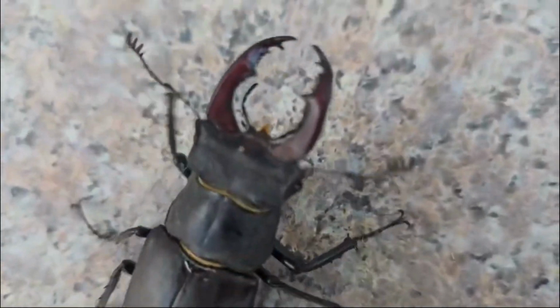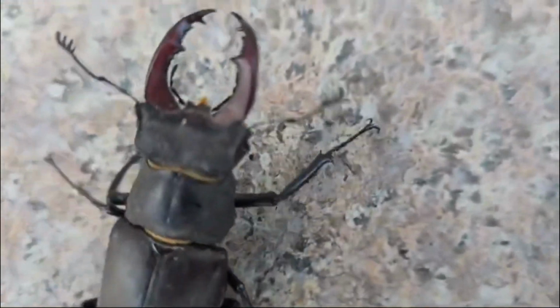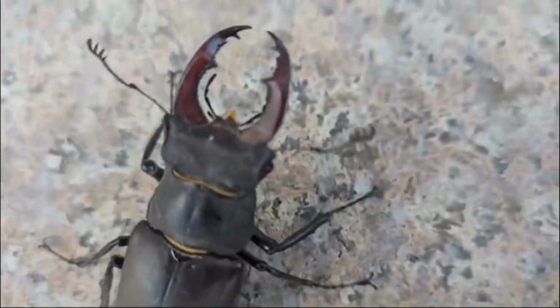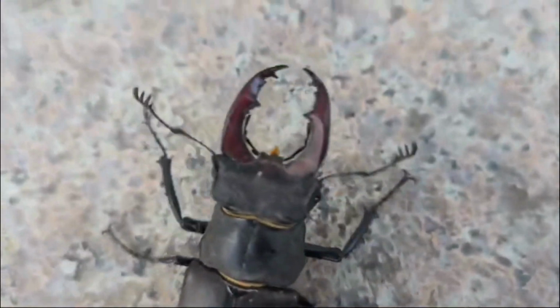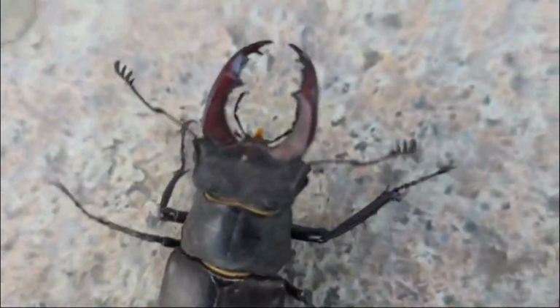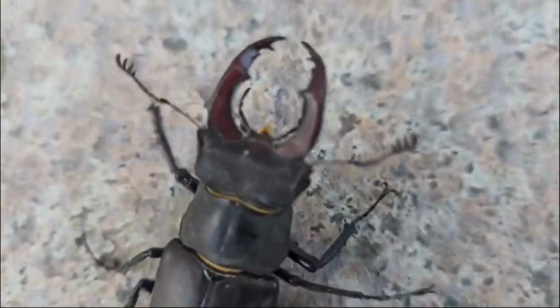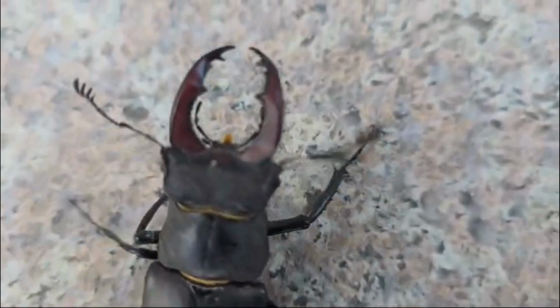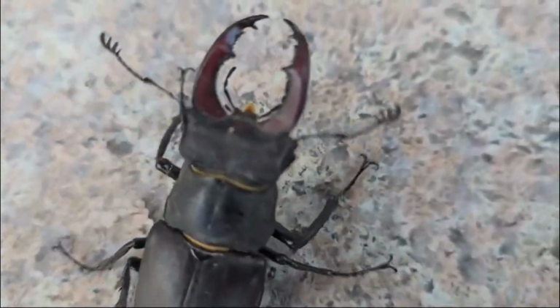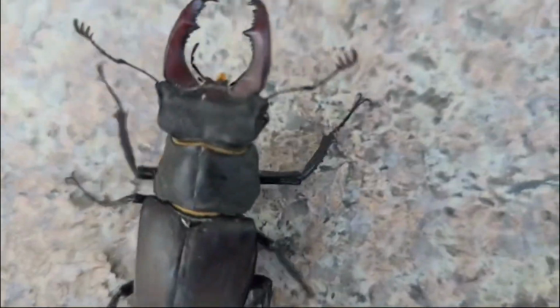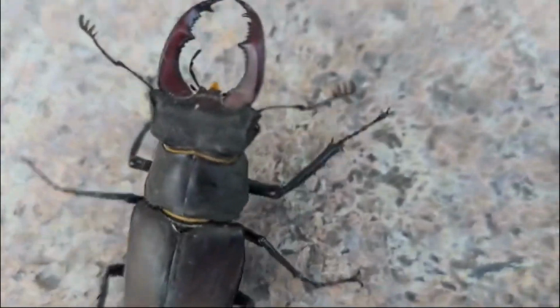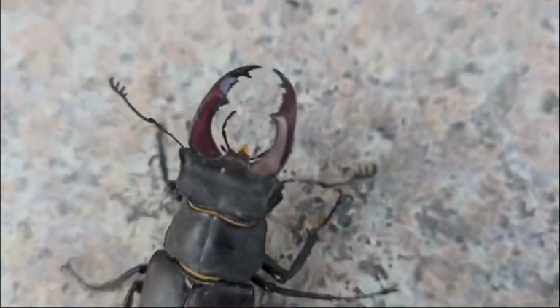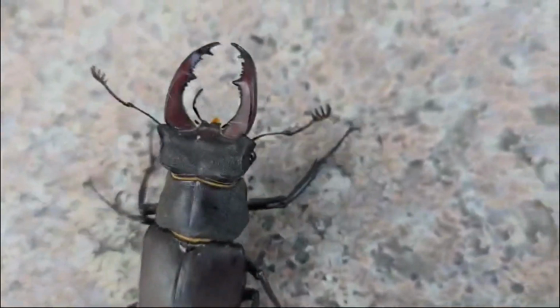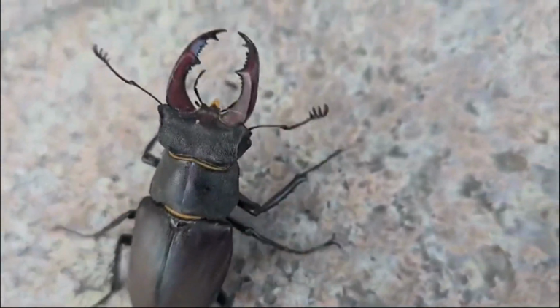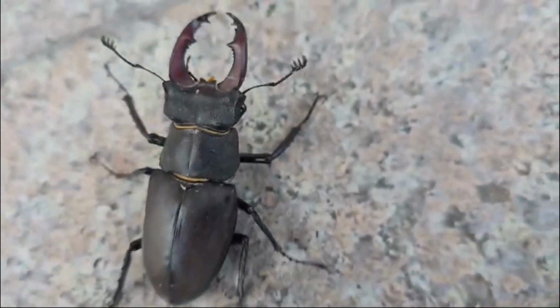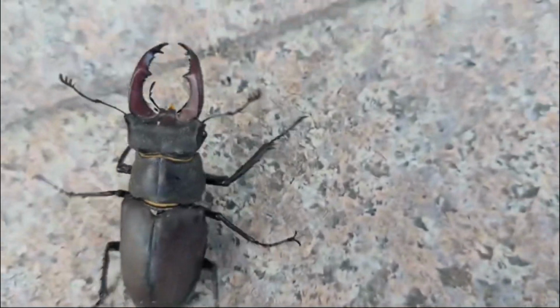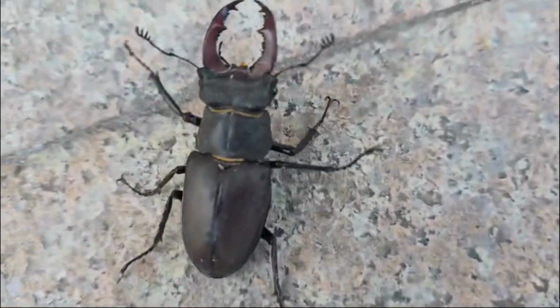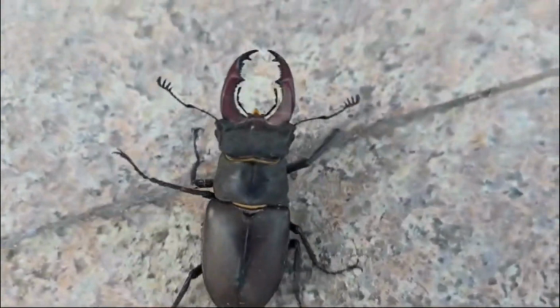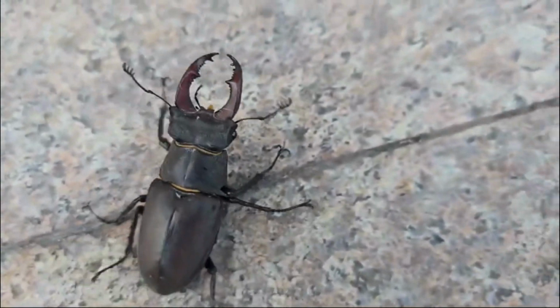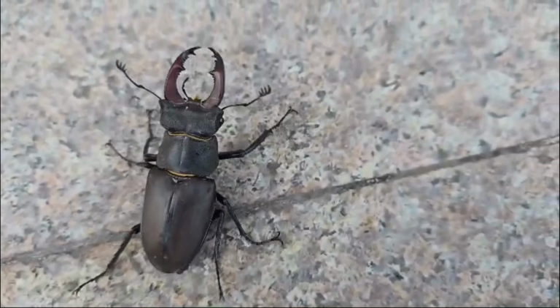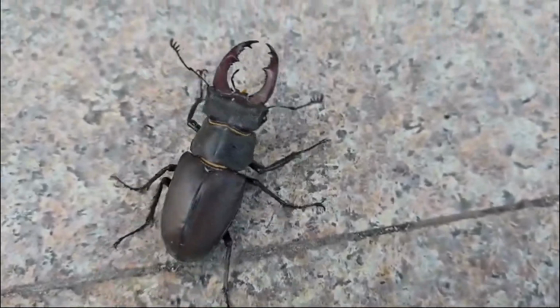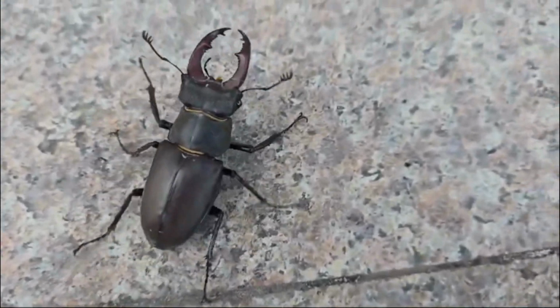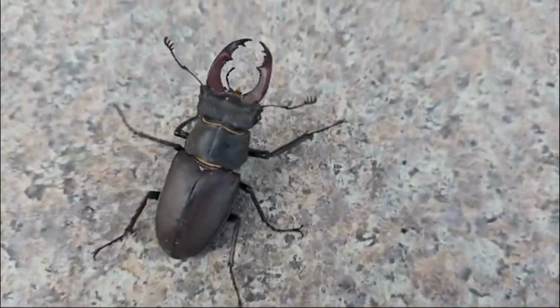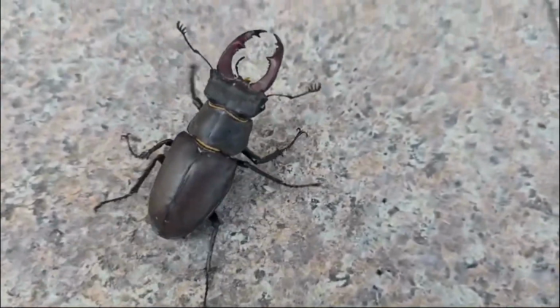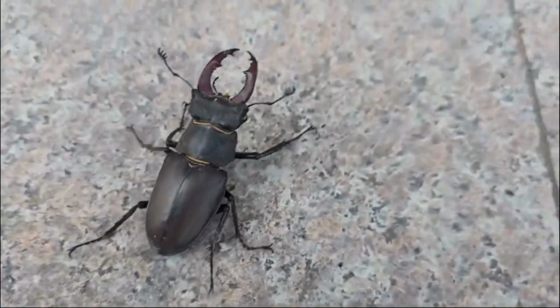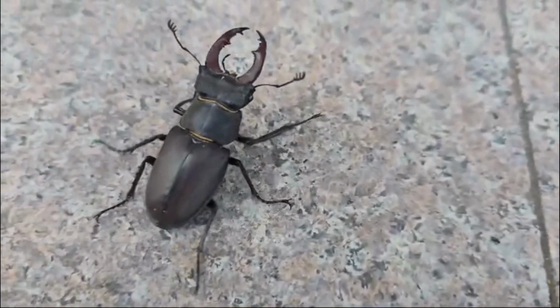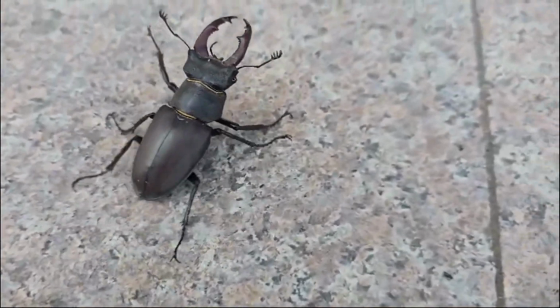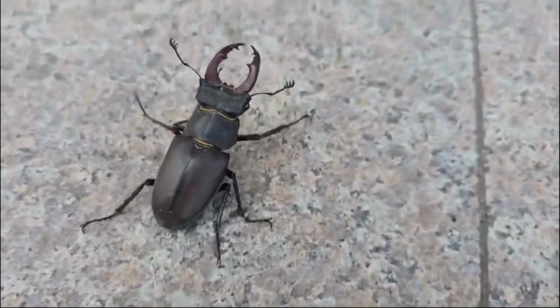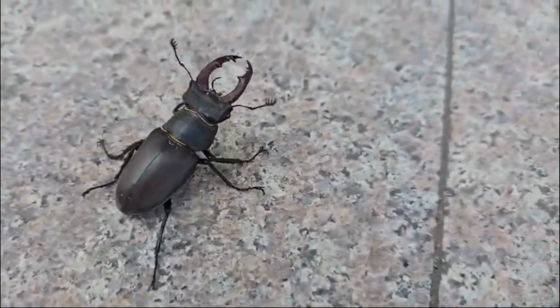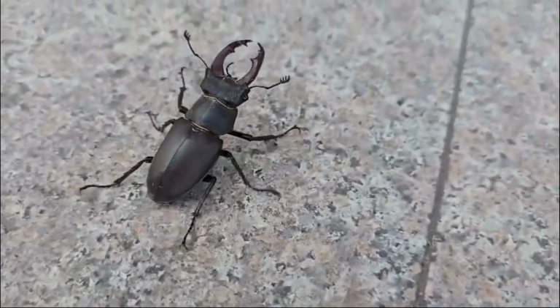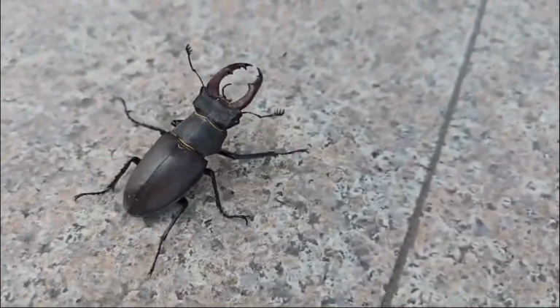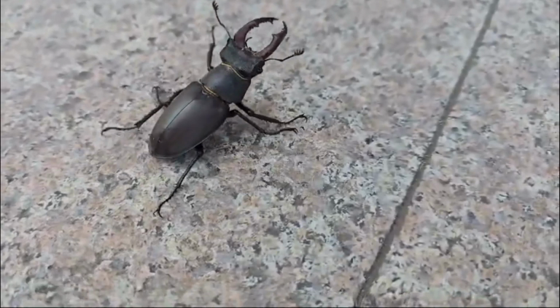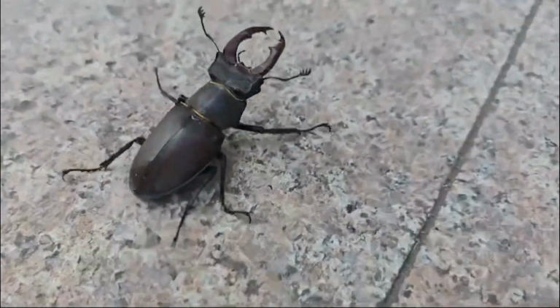In some parts of the world, stag beetles are even collected and sold as pets, further threatening their populations. Conservation efforts are now underway to protect these unique insects by preserving their habitats and raising awareness about their importance.